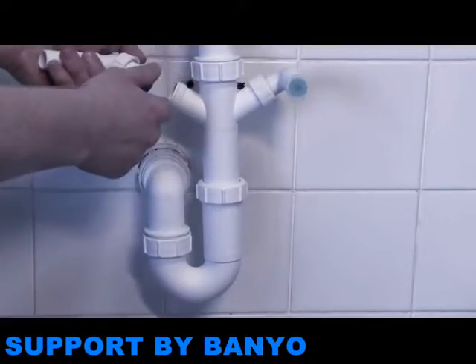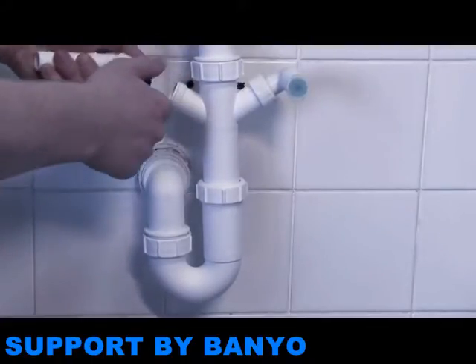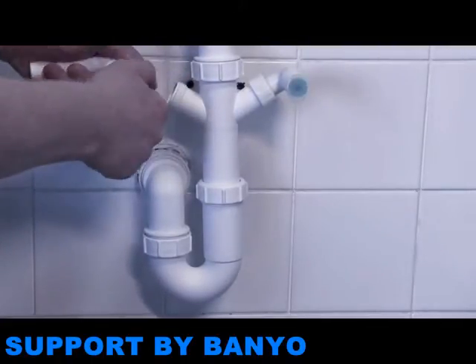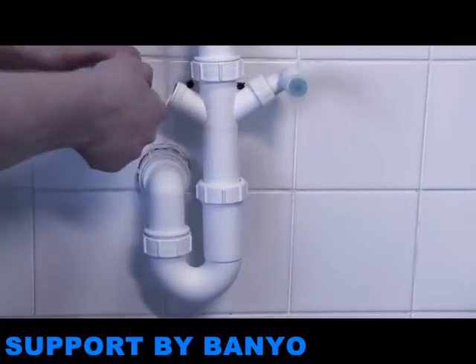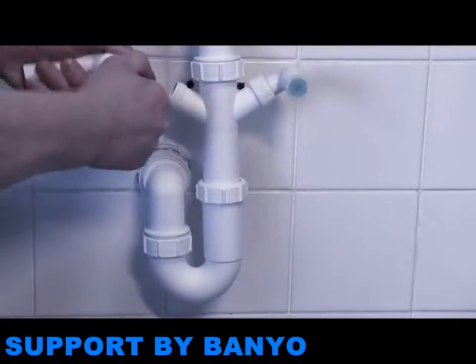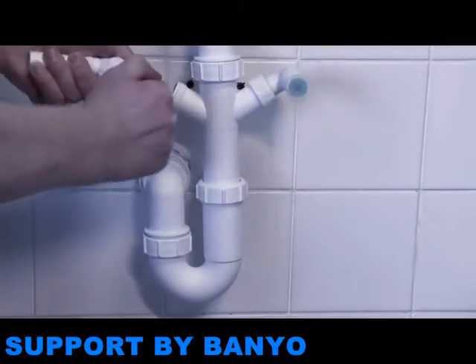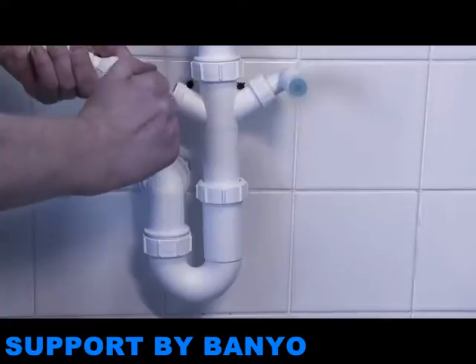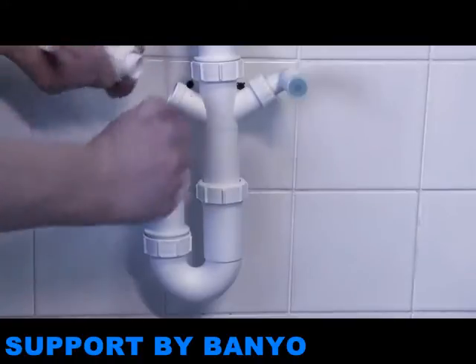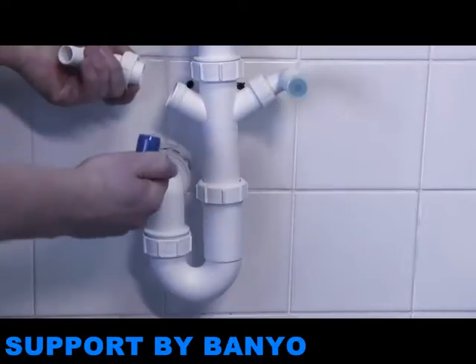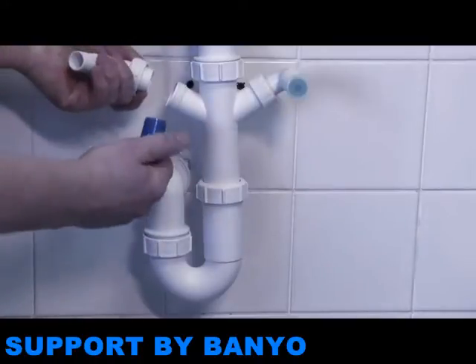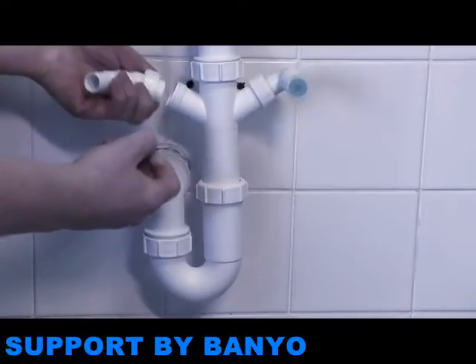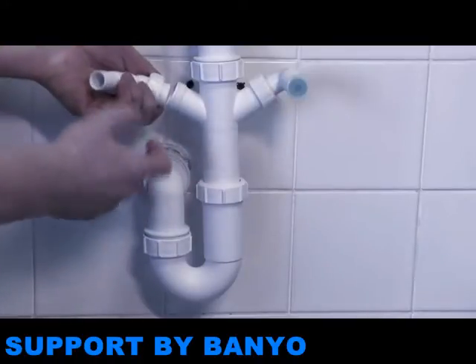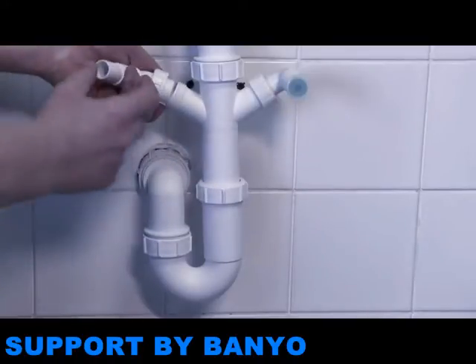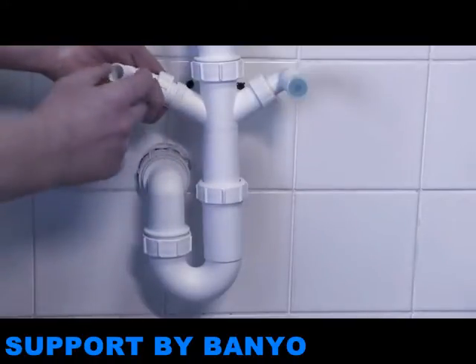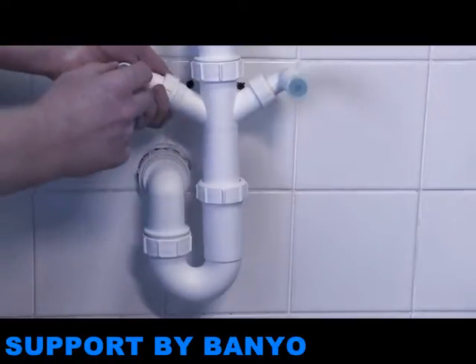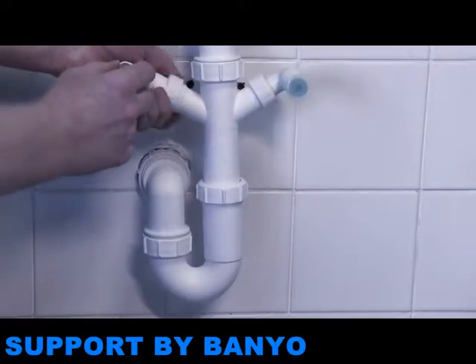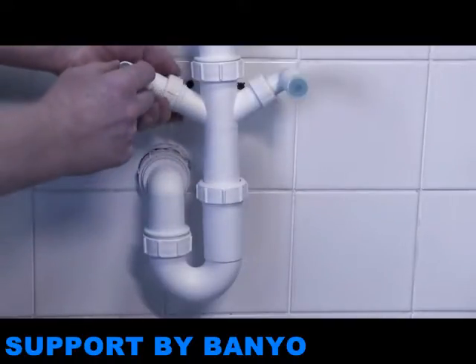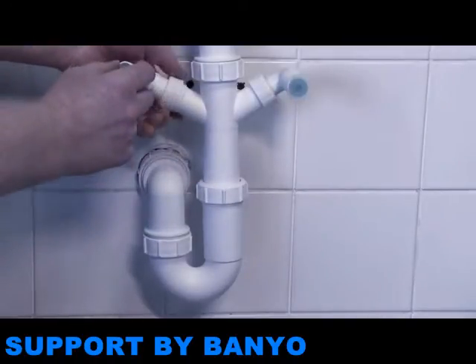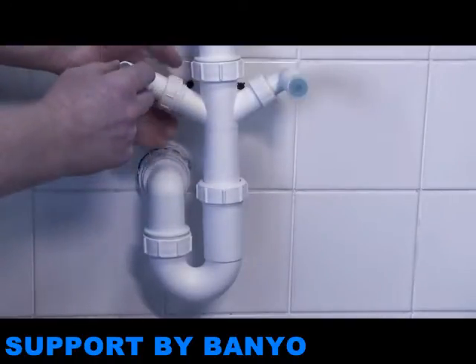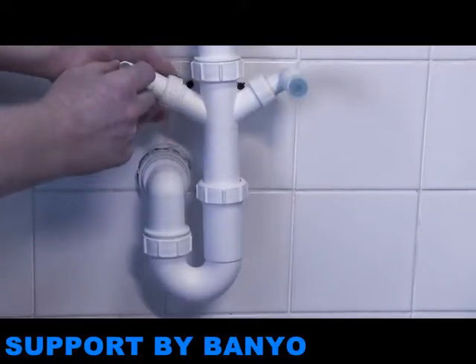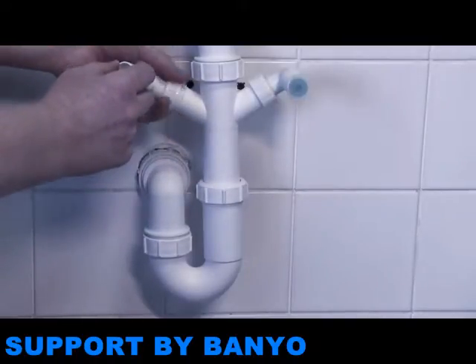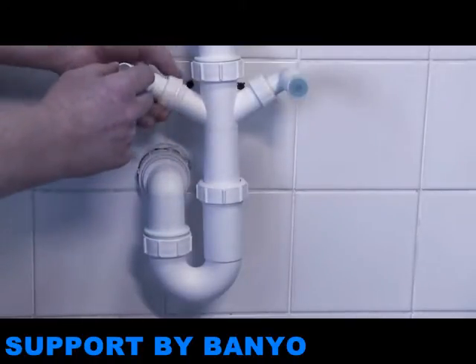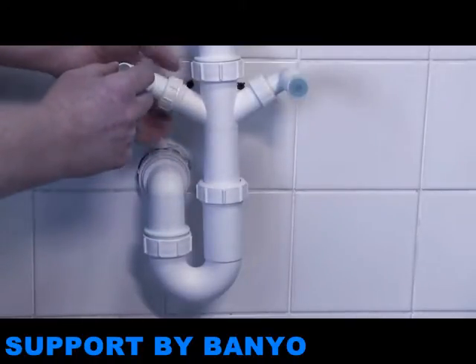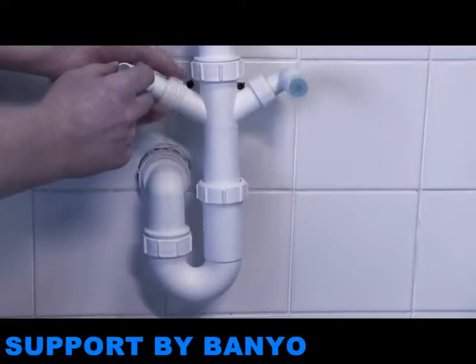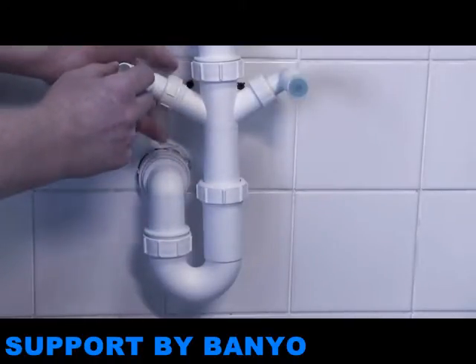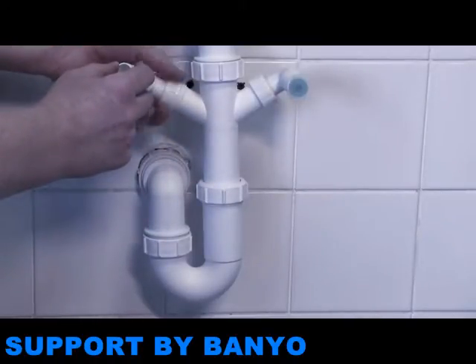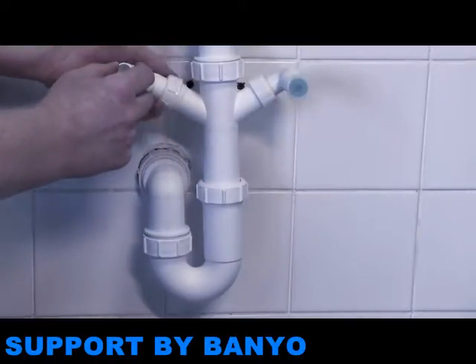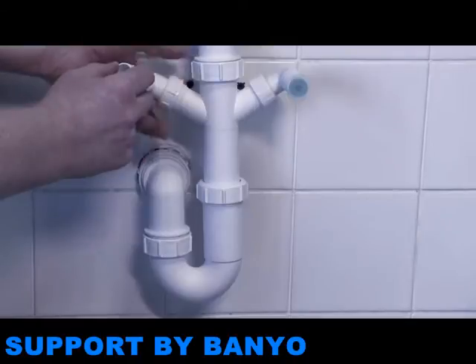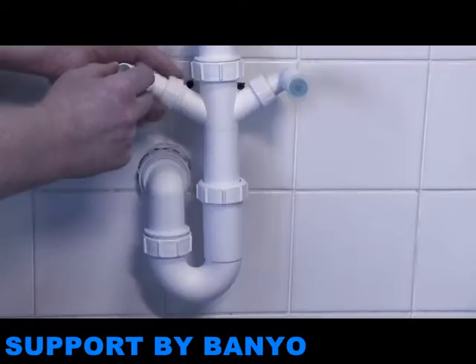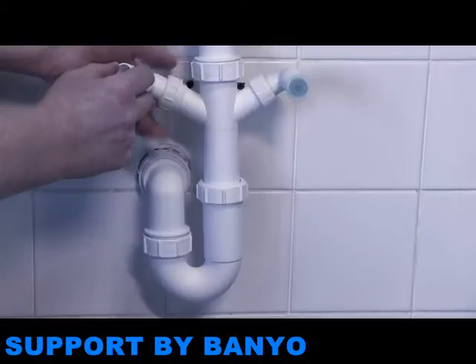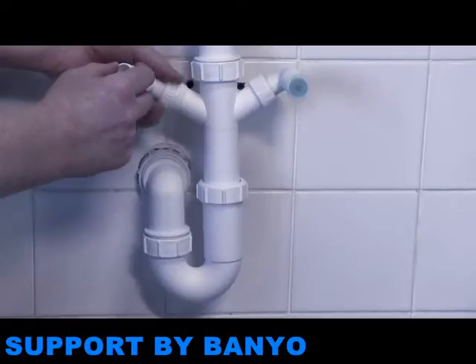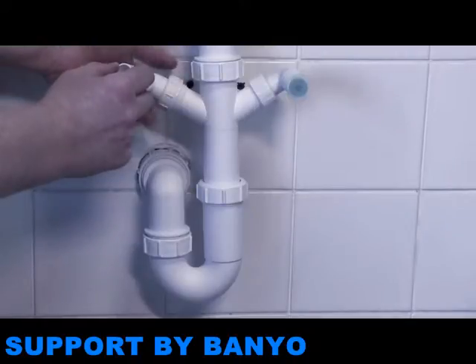If you are connecting to the trap for the first time, you will need to remove a blanking cap, which acts as a stopper. Here are two different variations.